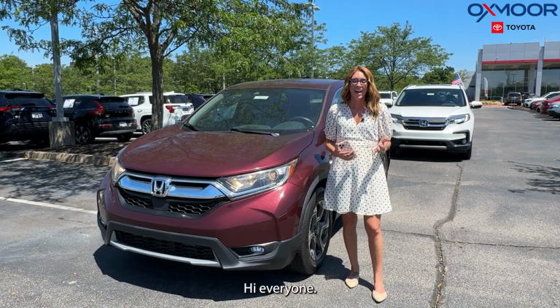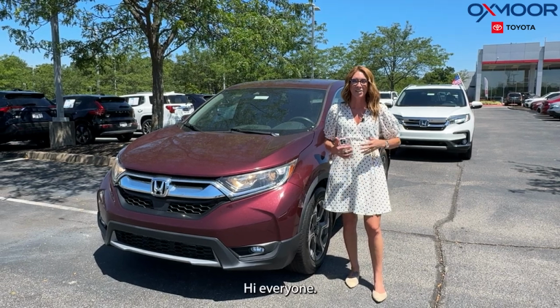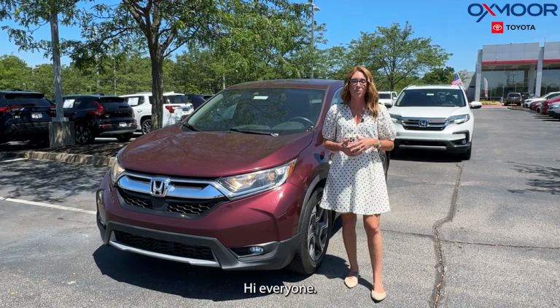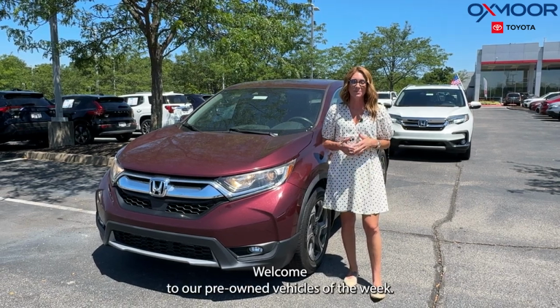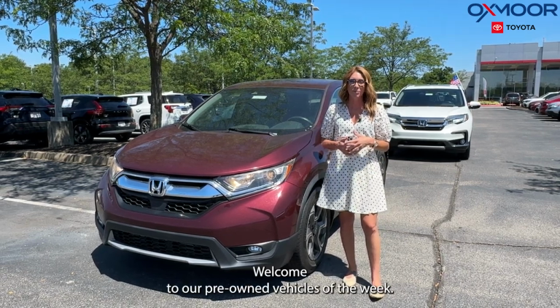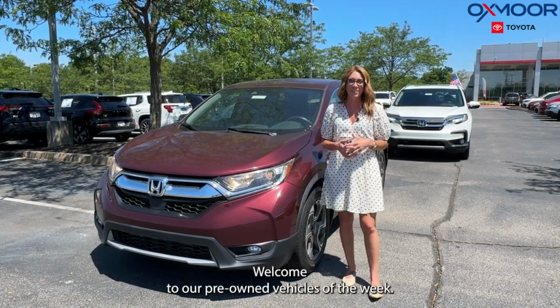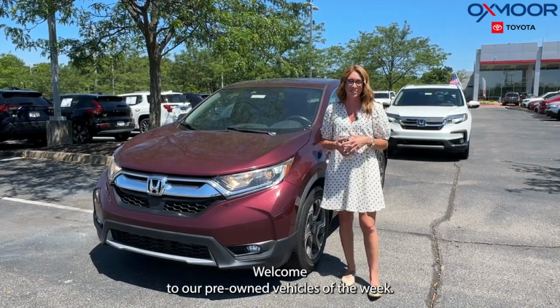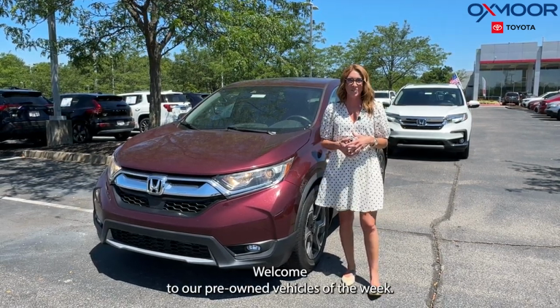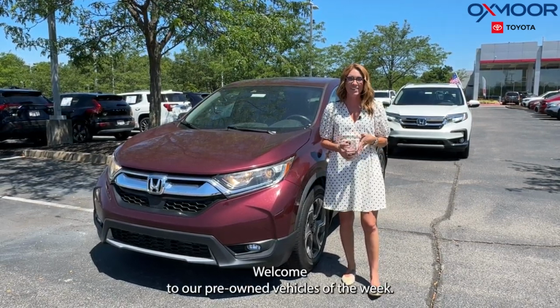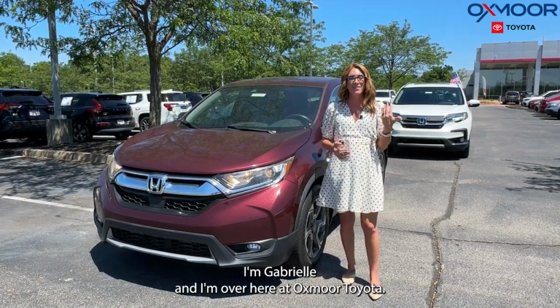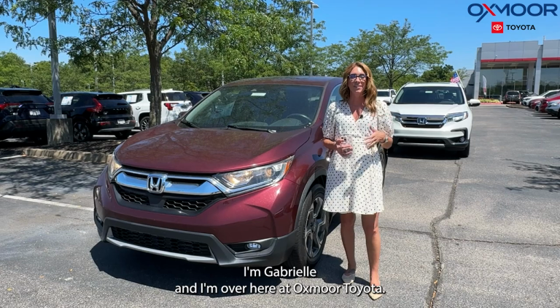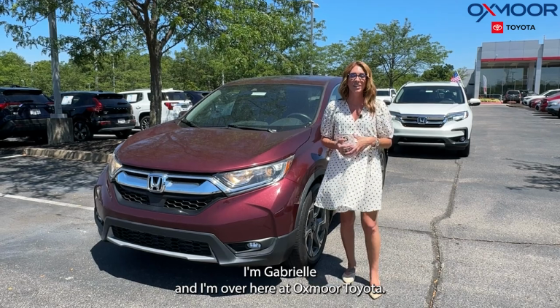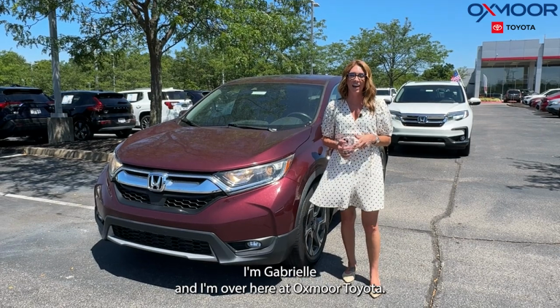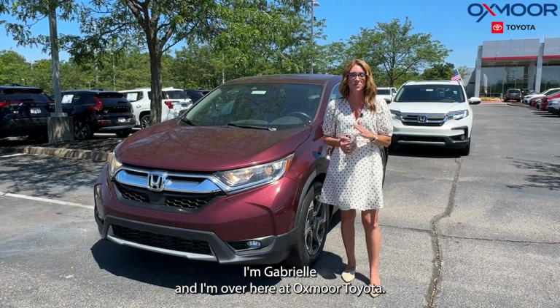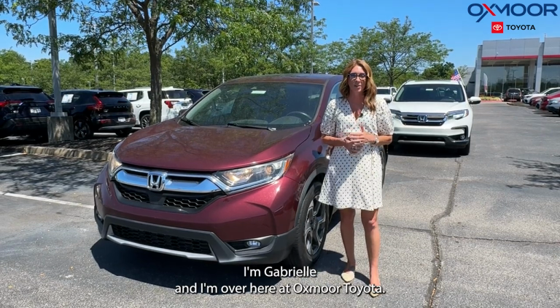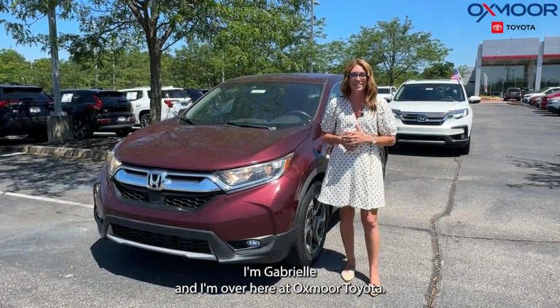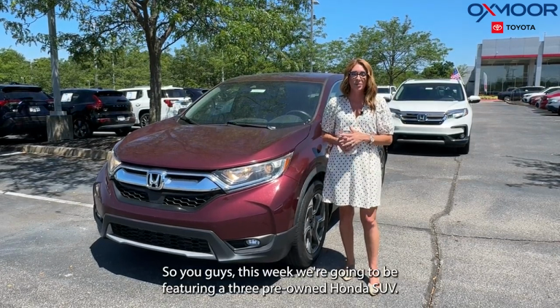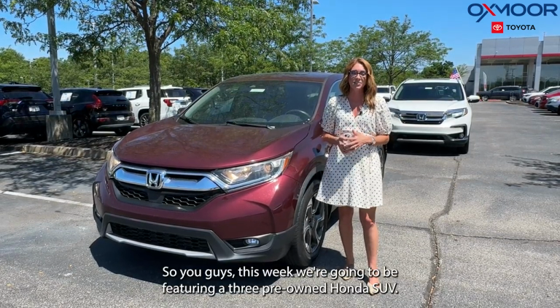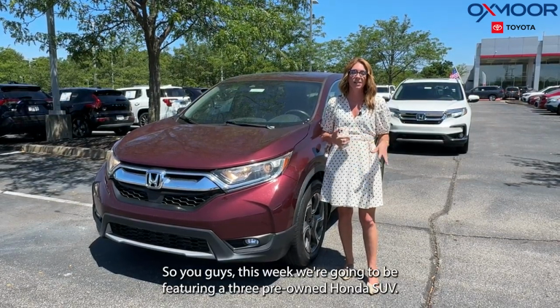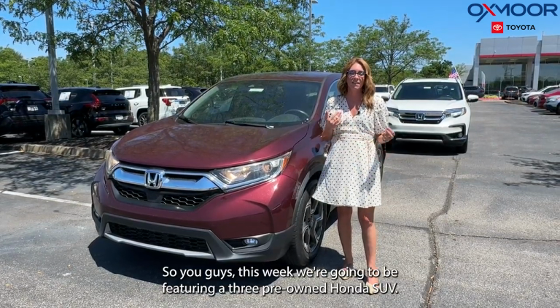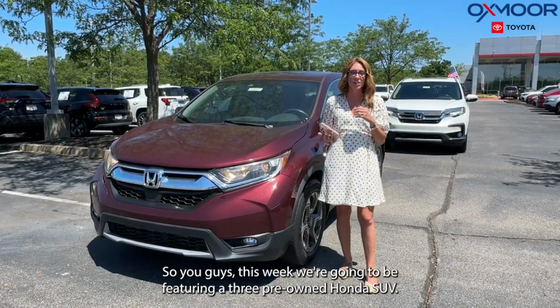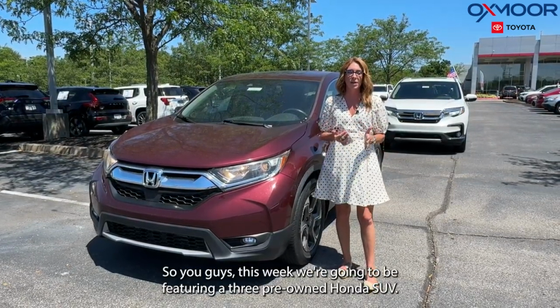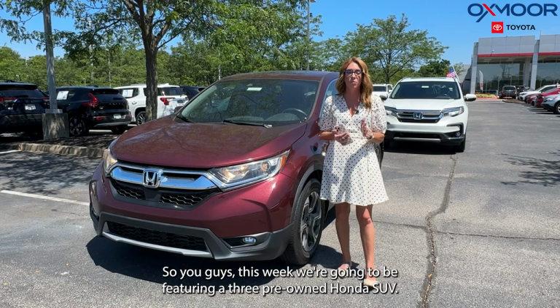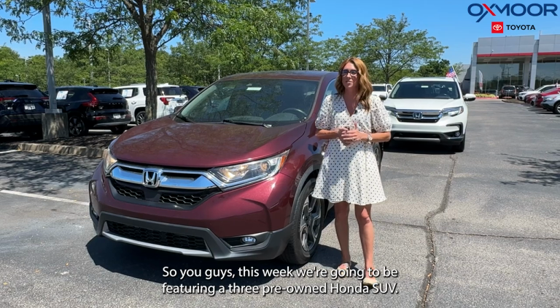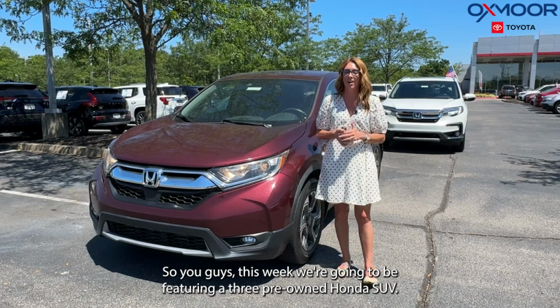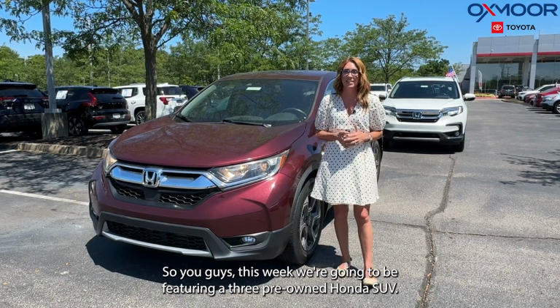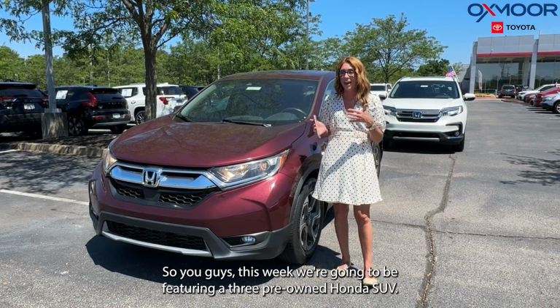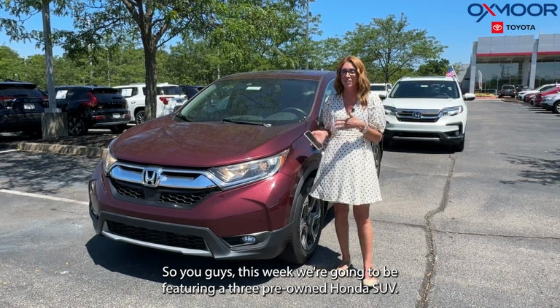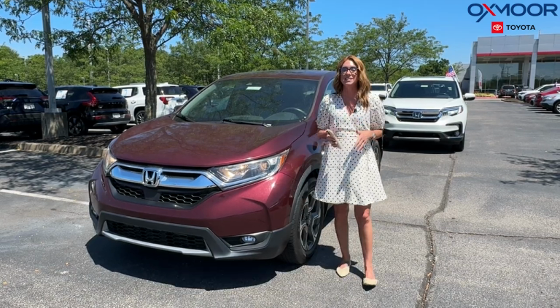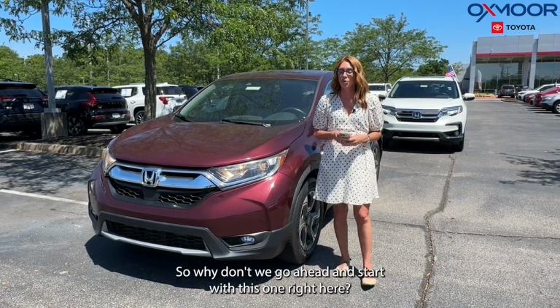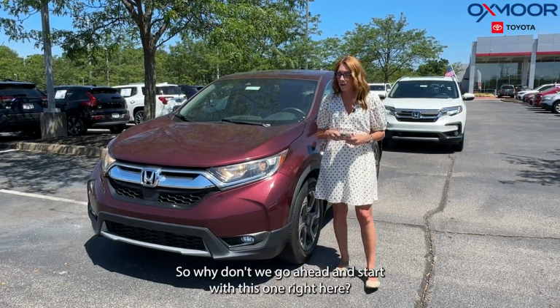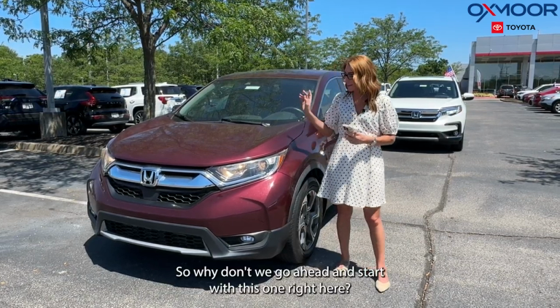Hi everyone, welcome to our pre-owned vehicles of the week. I'm Gabrielle and I'm over here at Oxmoor Toyota. This week we're going to be featuring three pre-owned Honda SUVs.